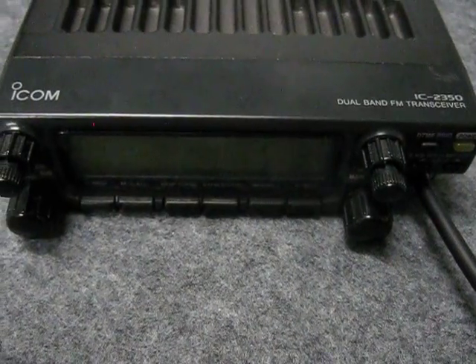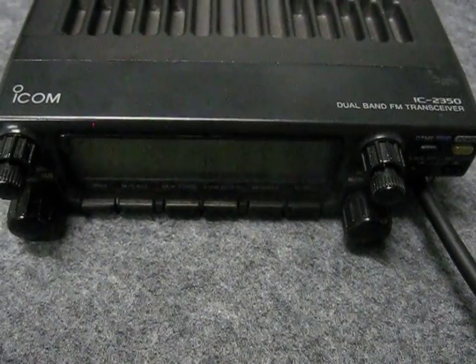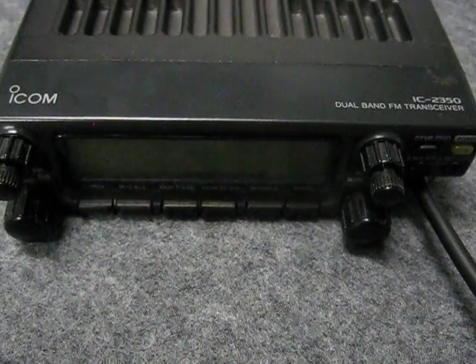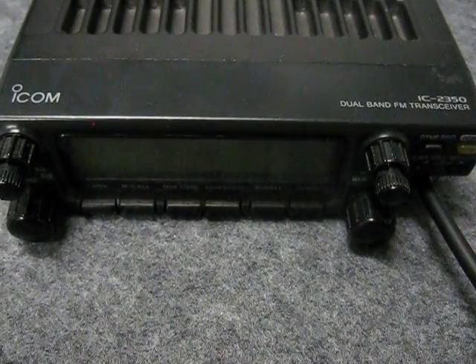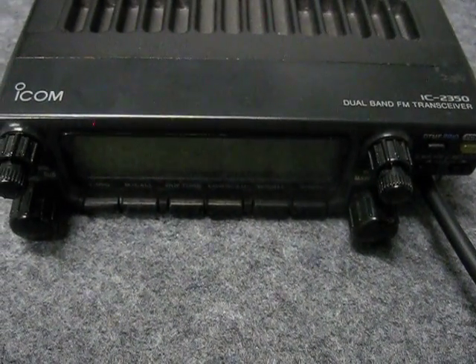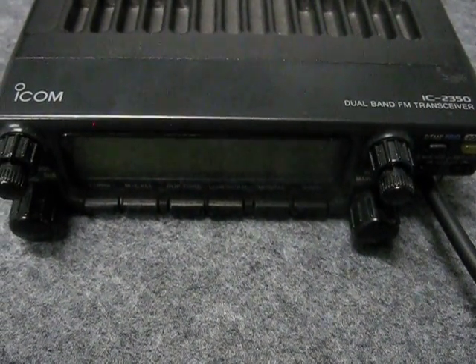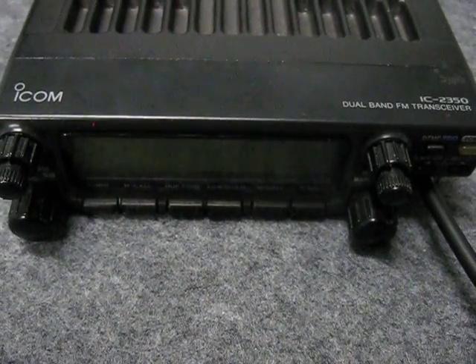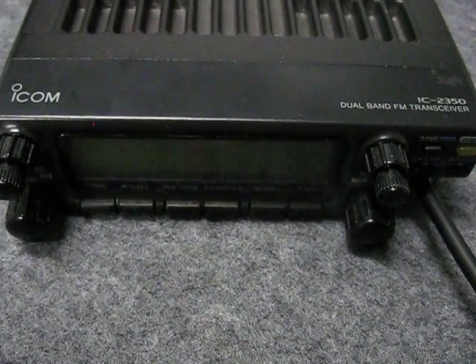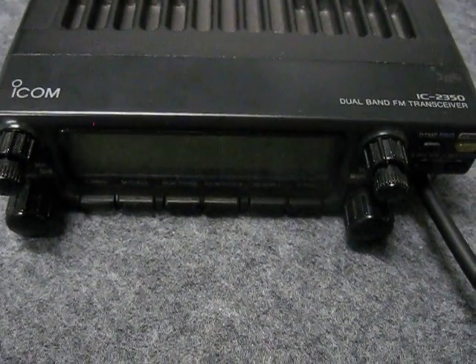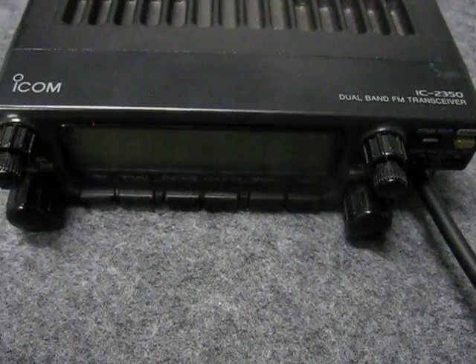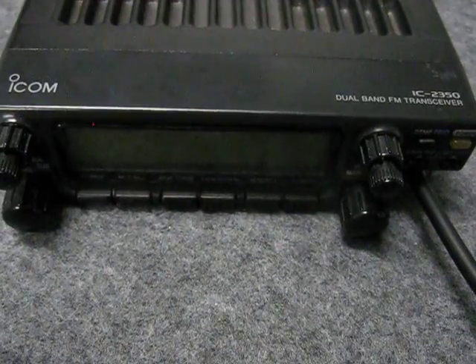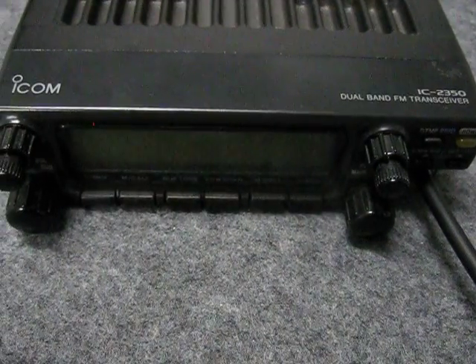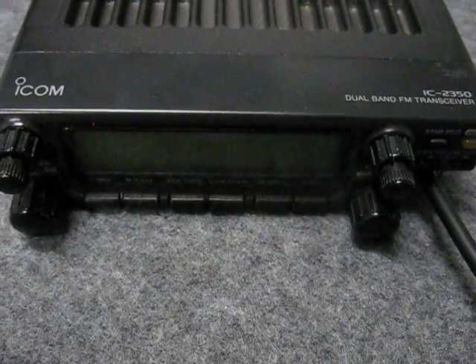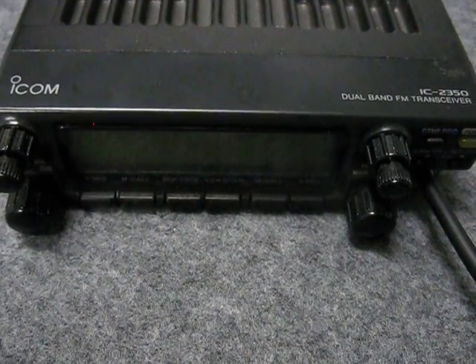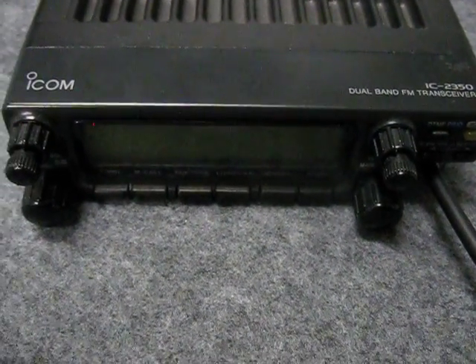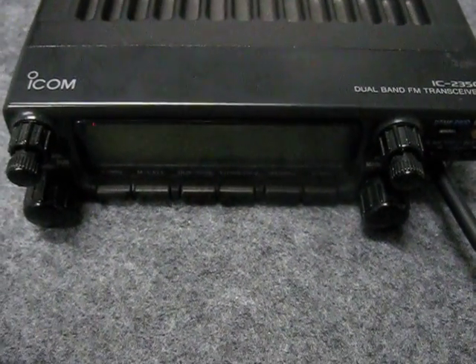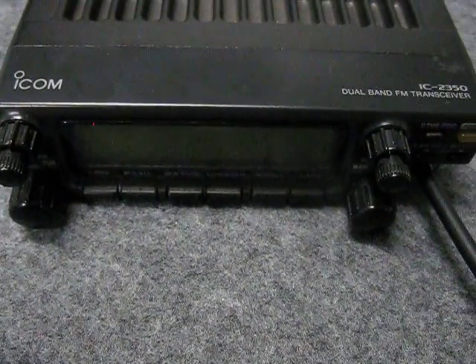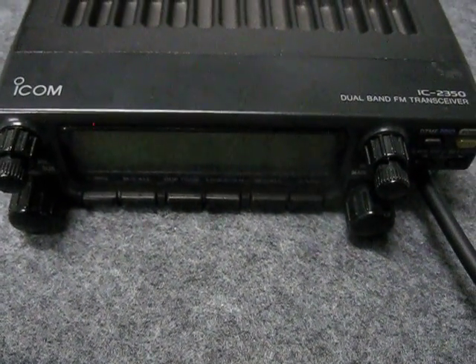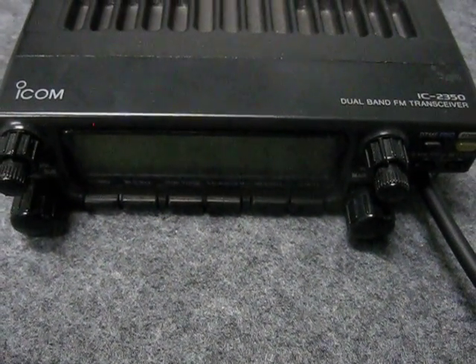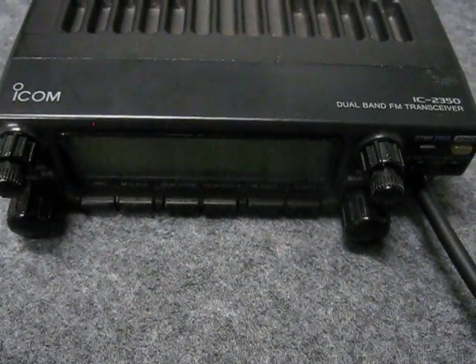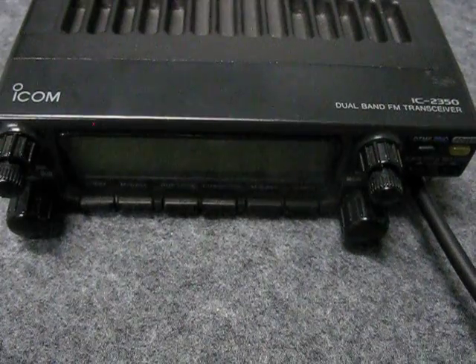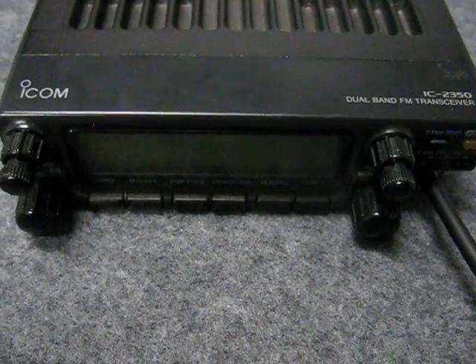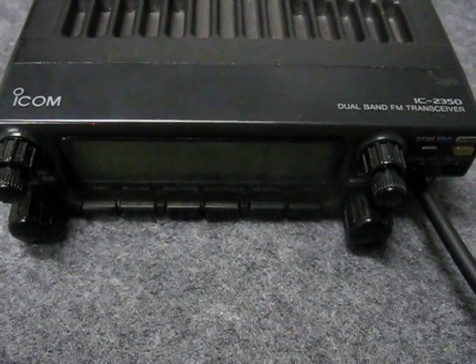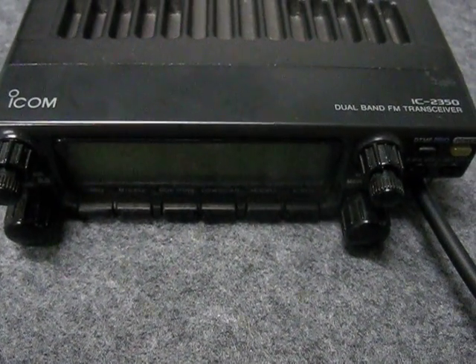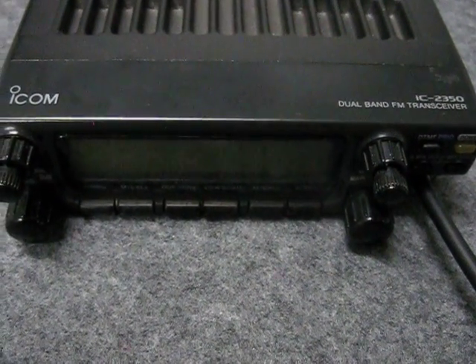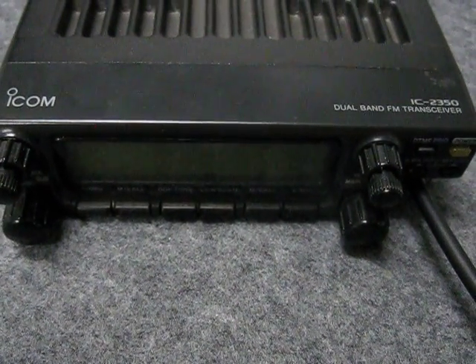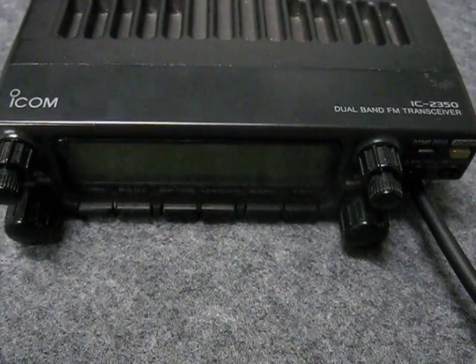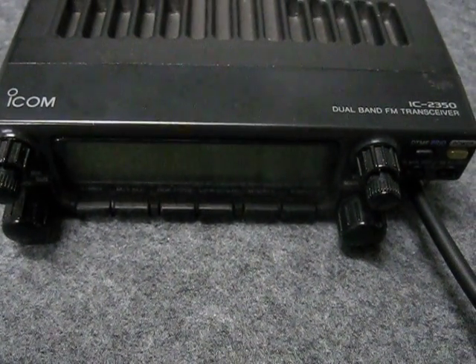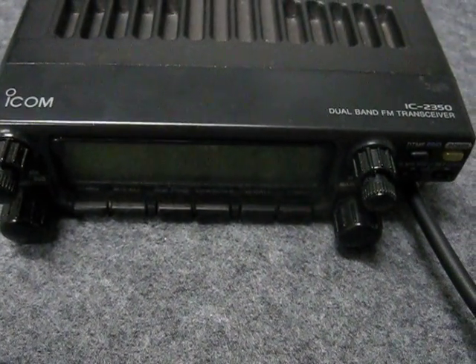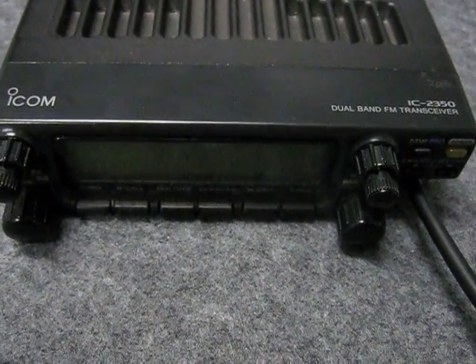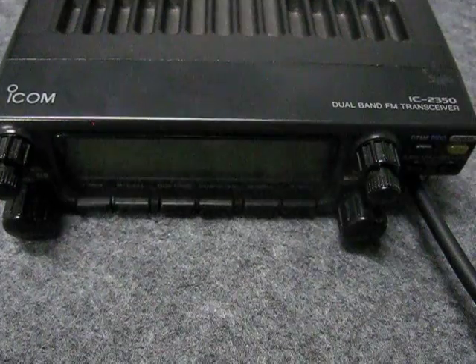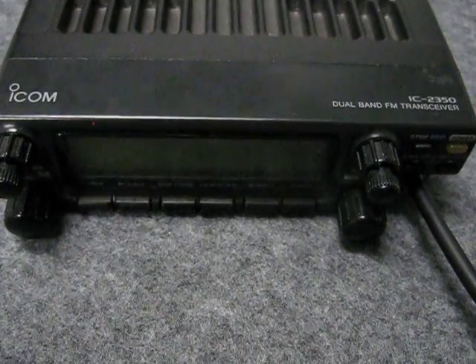Hi, this is Michael, VK5ZEA from Port Lincoln in South Australia, yet another YouTube video for you. This one, I'm going to tell you a little bit about the repair that I did on my vintage IC-2350 dual band radio.